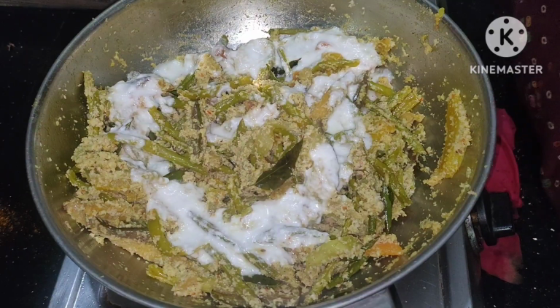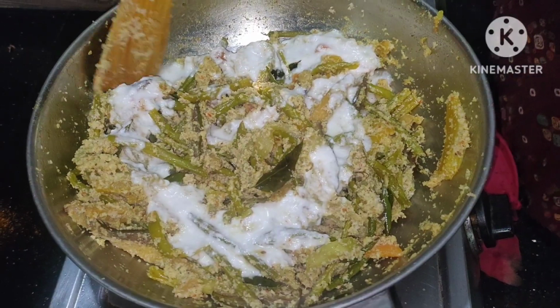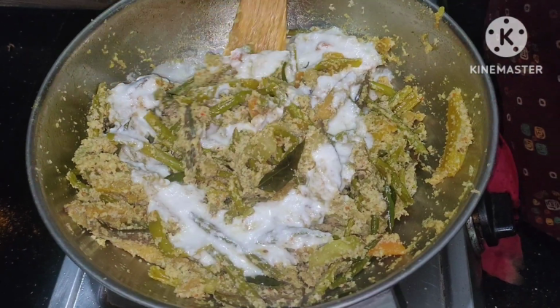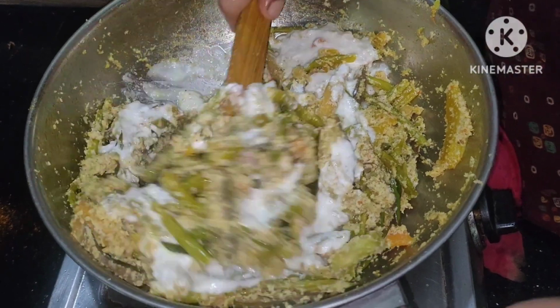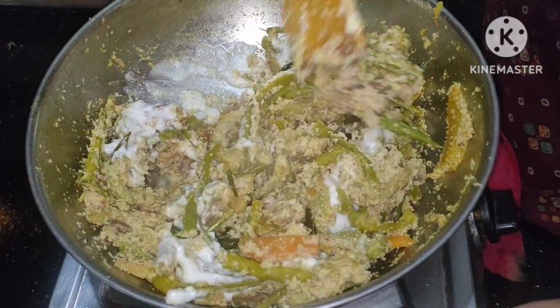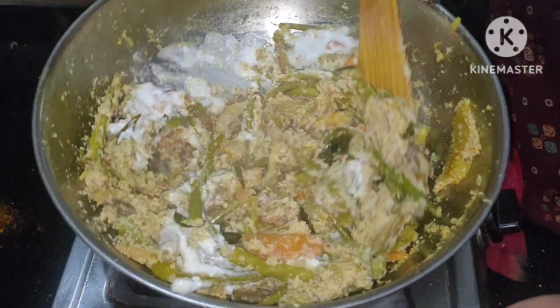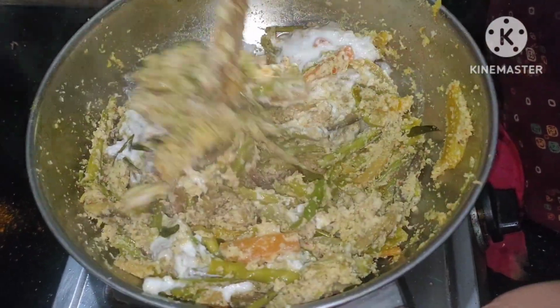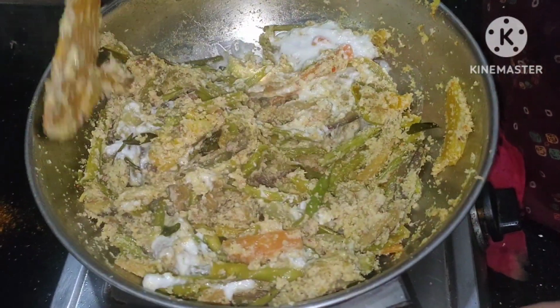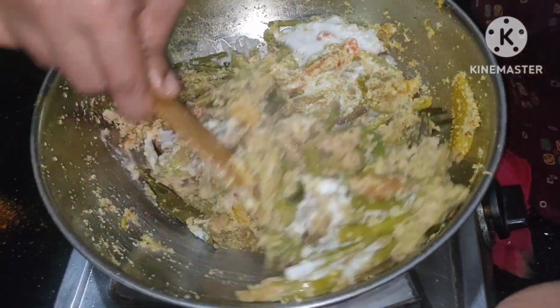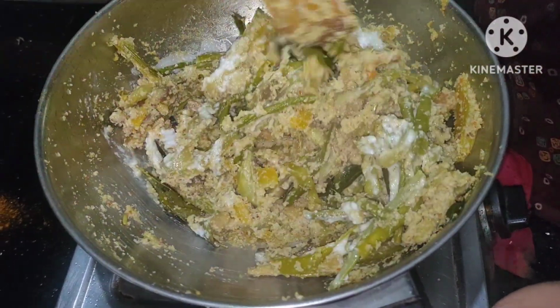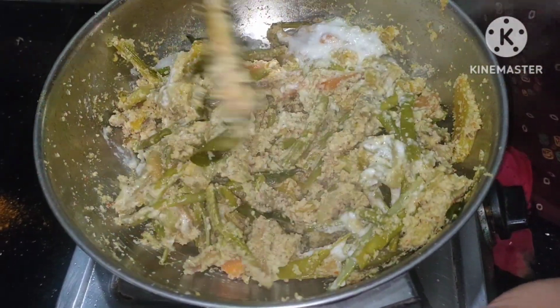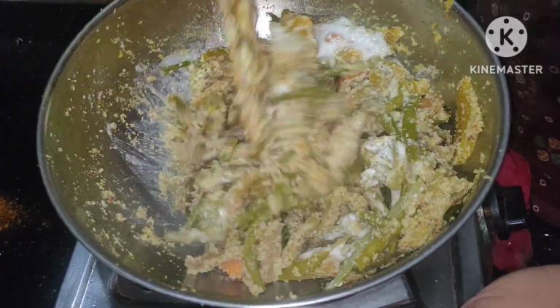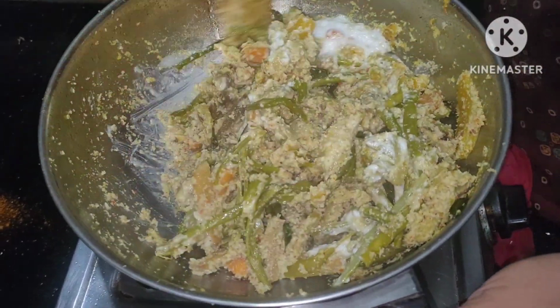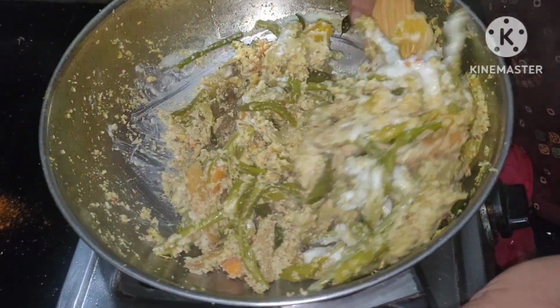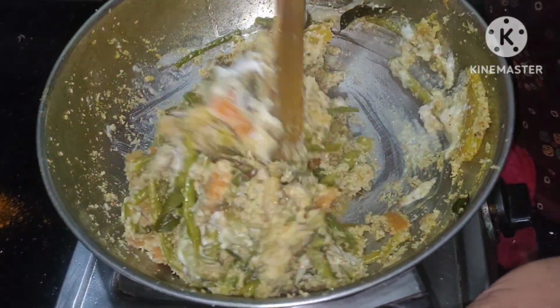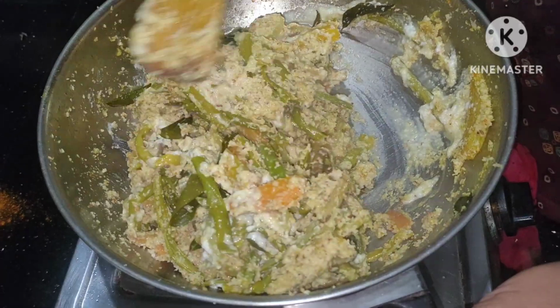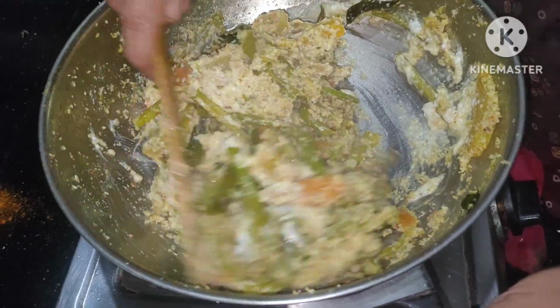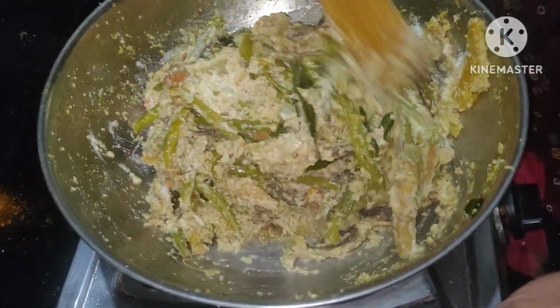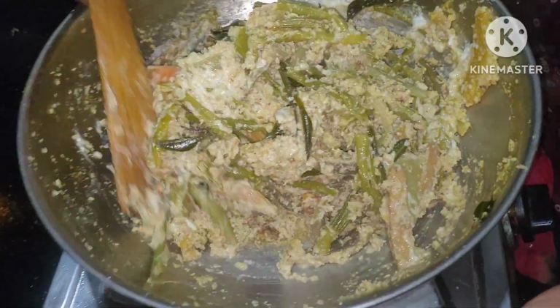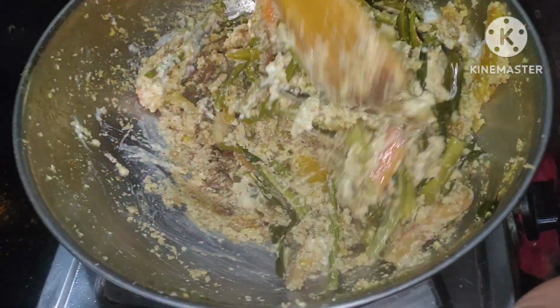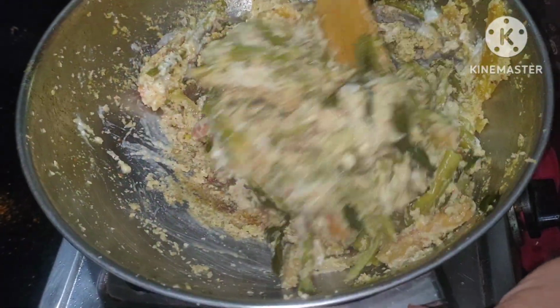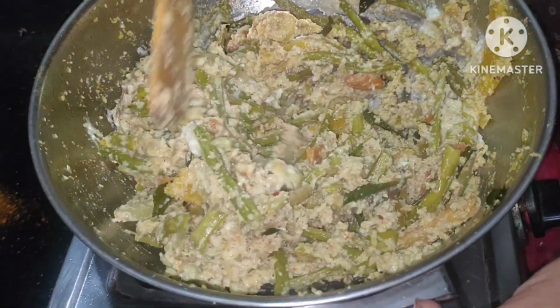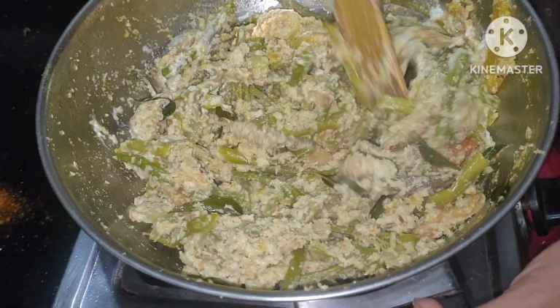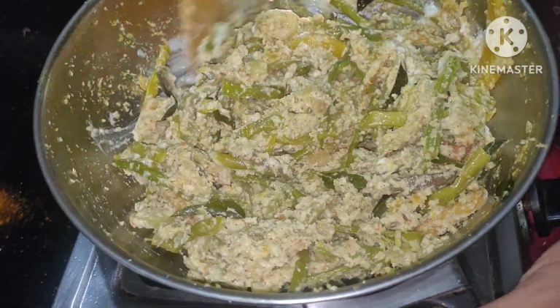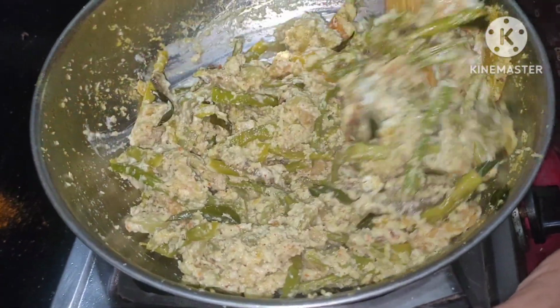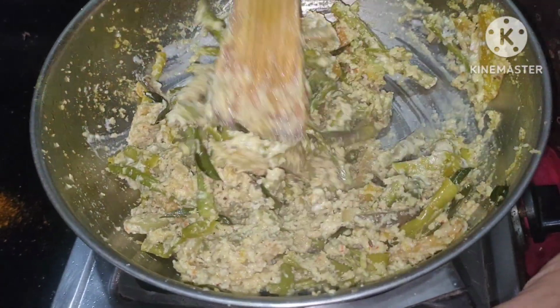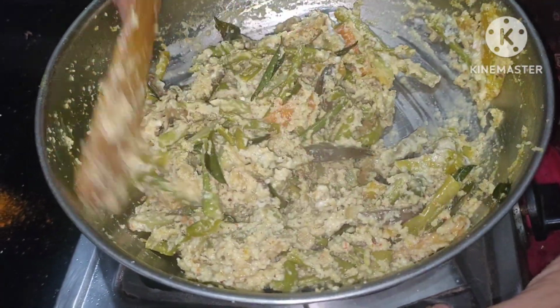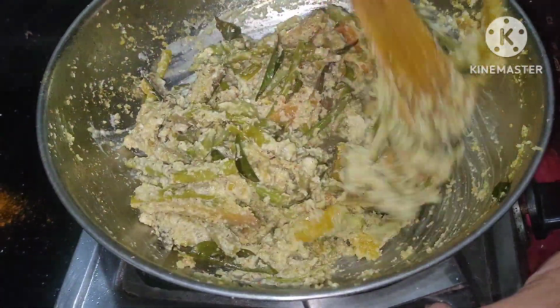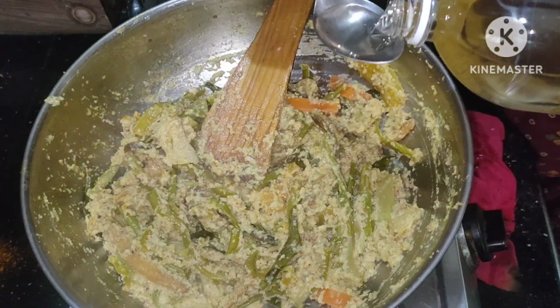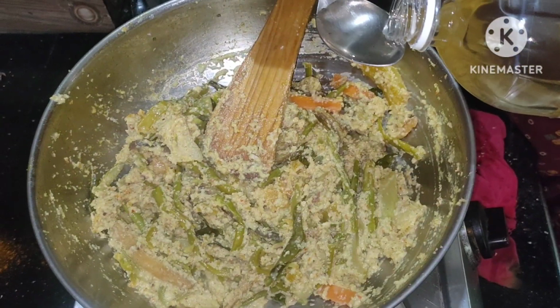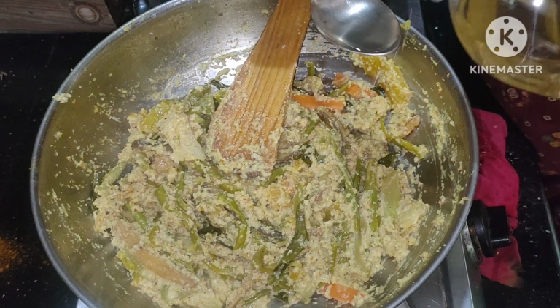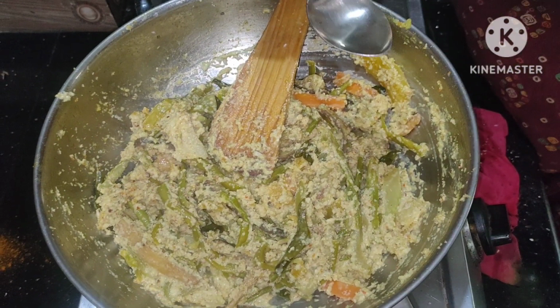Mix the vegetables together. Please try to roast more of the vegetables. Take a few minutes and add two grit.